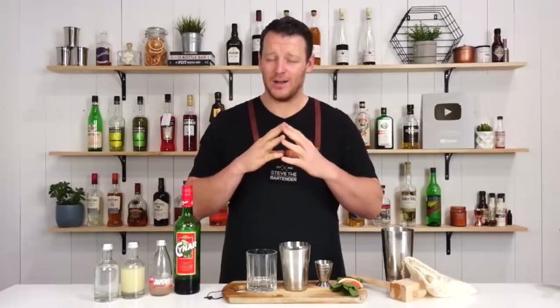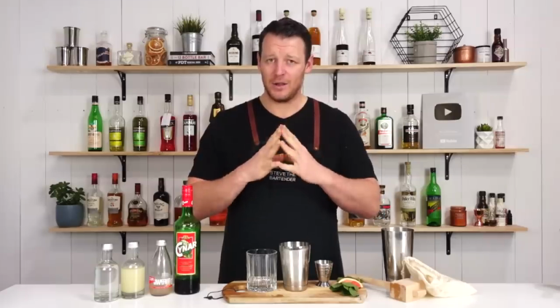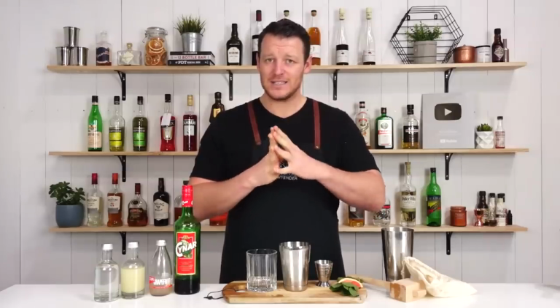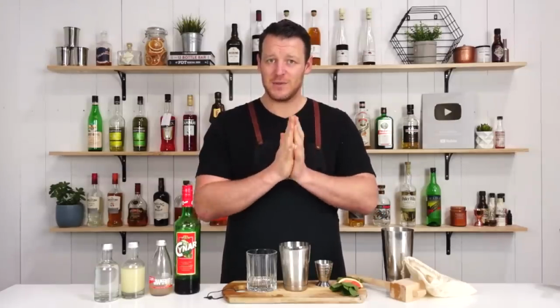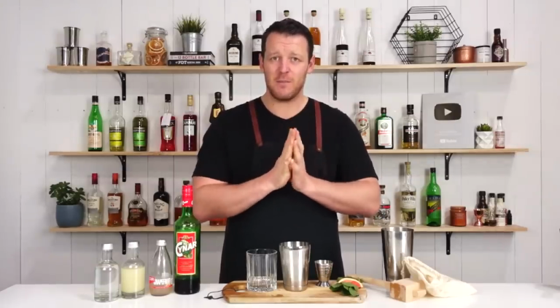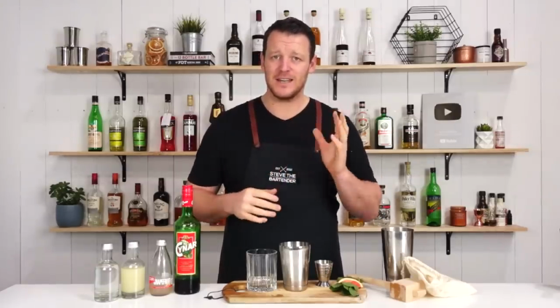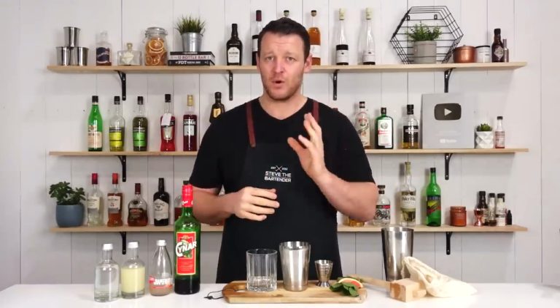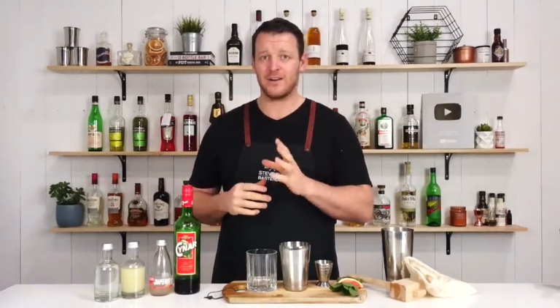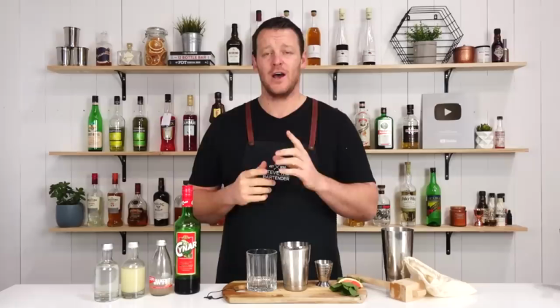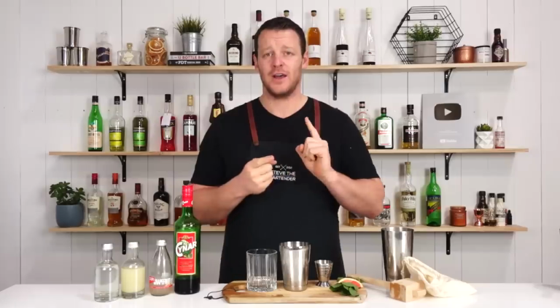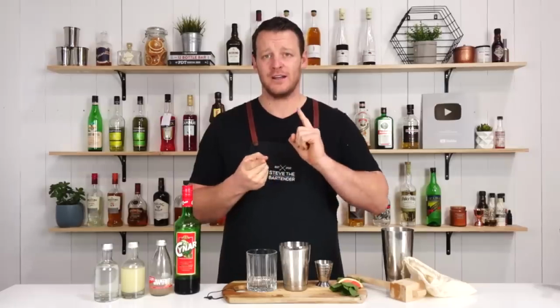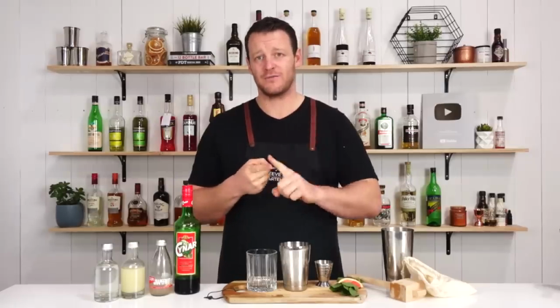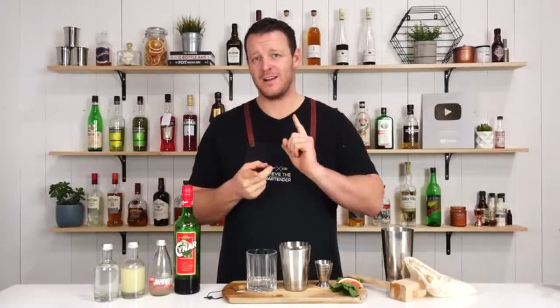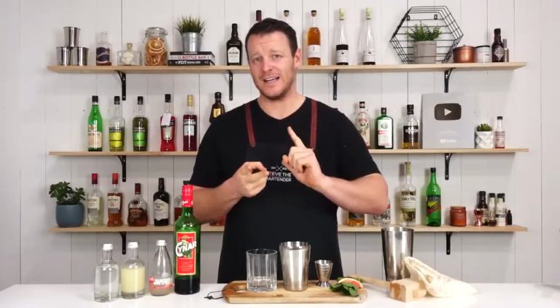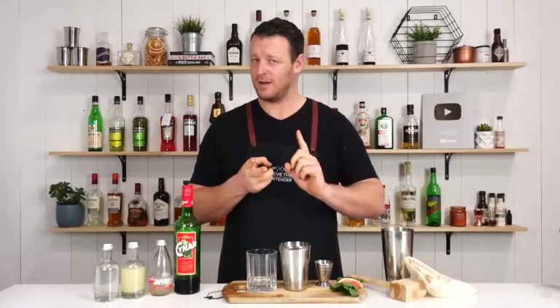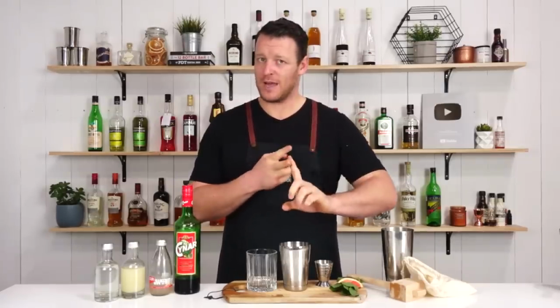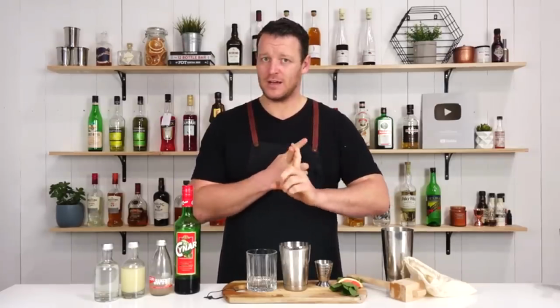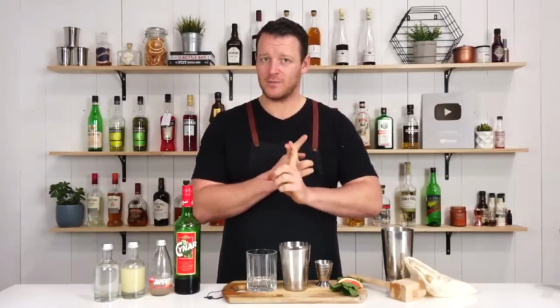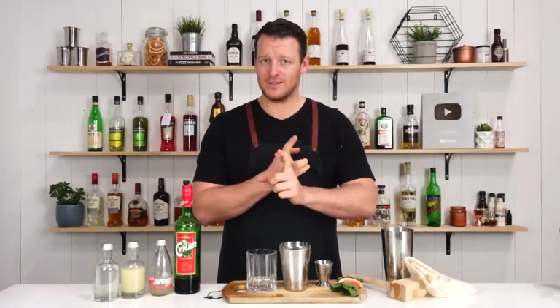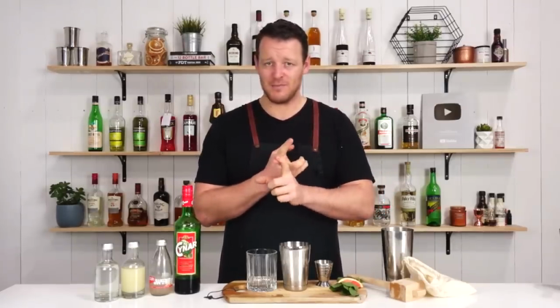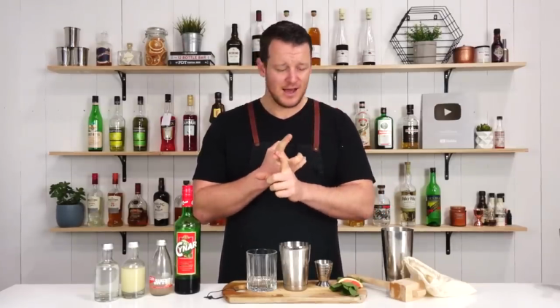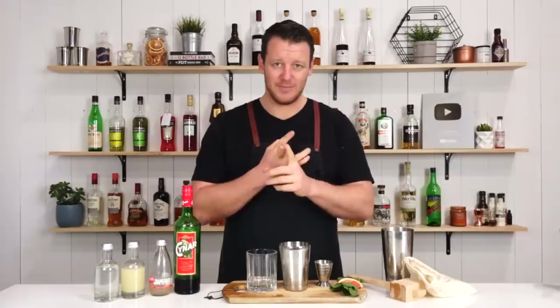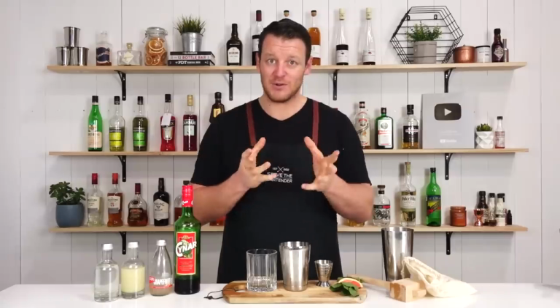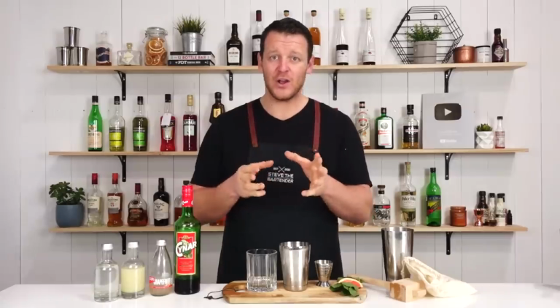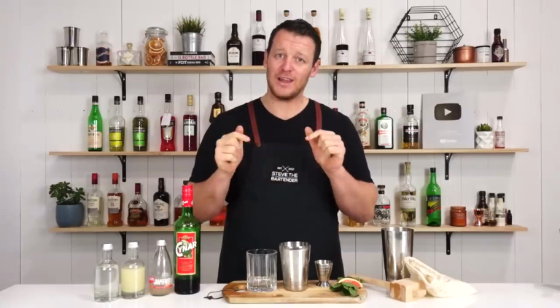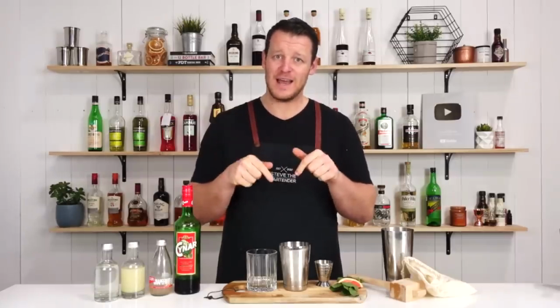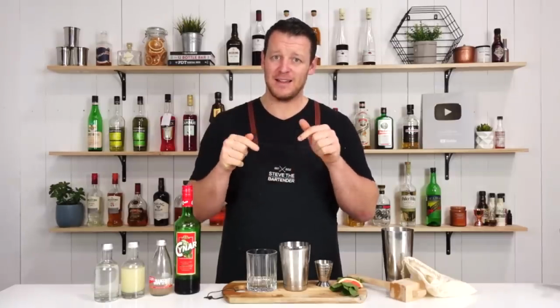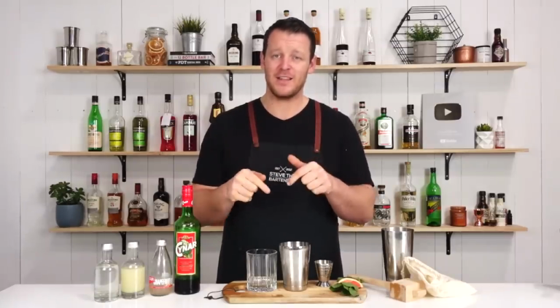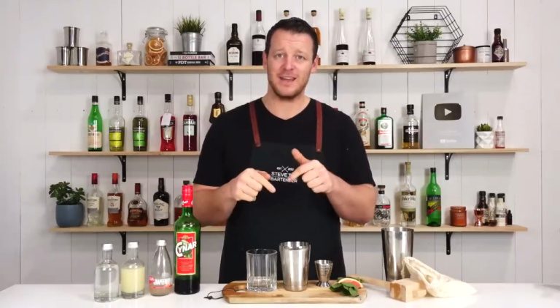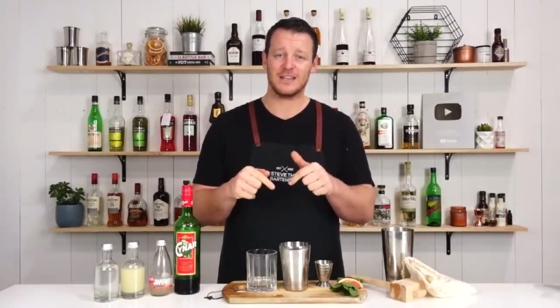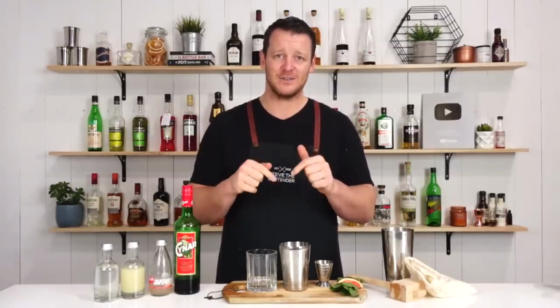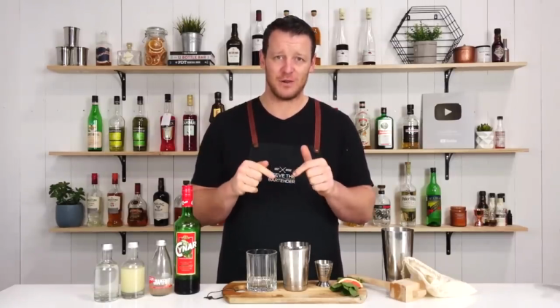I apologize, this was made by a bartender in Buenos Aires. I don't know how to pronounce where he's from and I'm not going to try to pronounce his surname. His name's Renato — I'll leave his name and the bar that he works at in the description below.